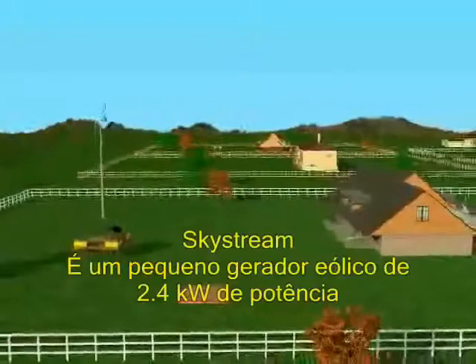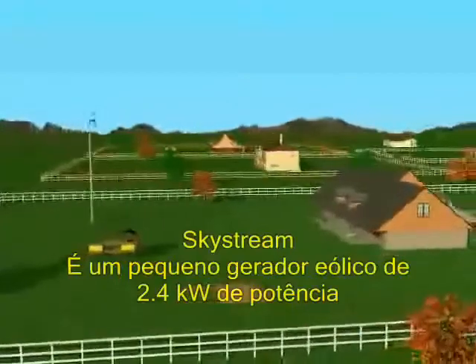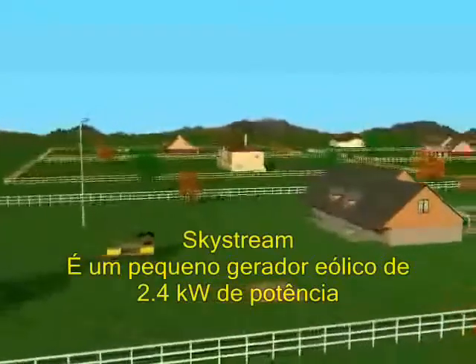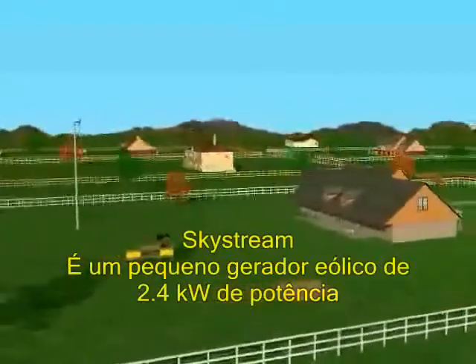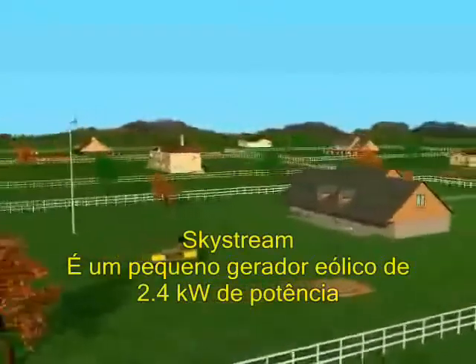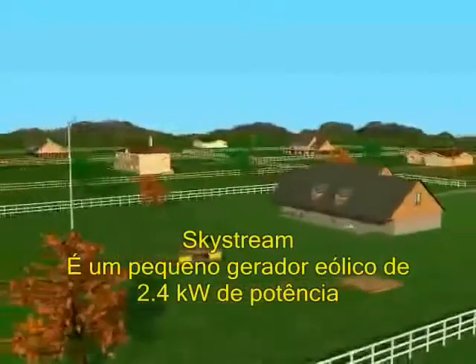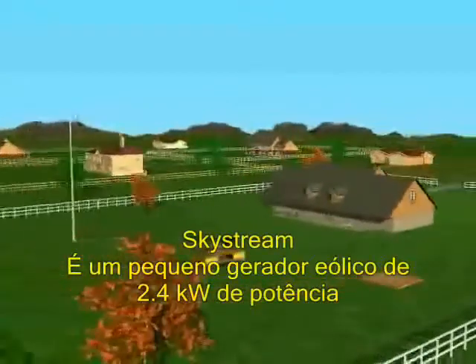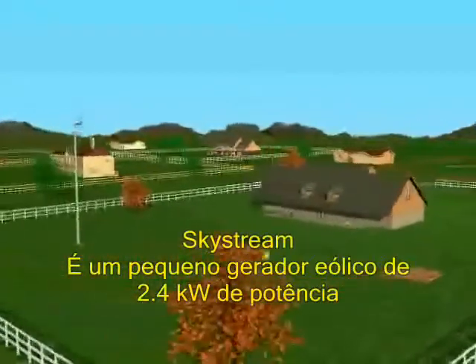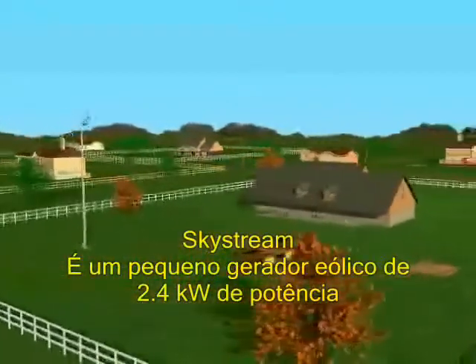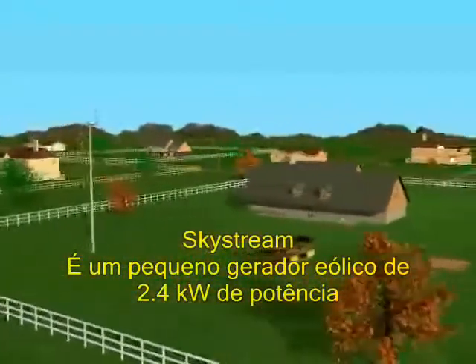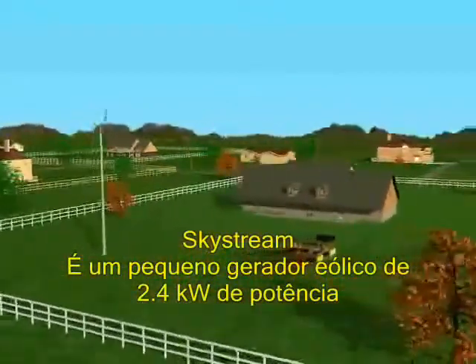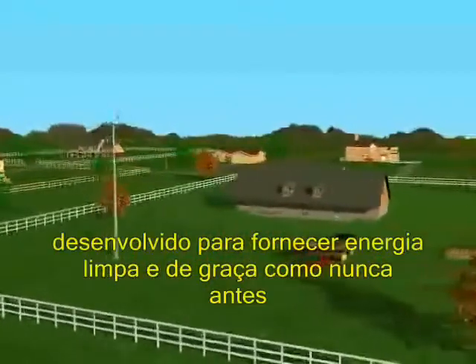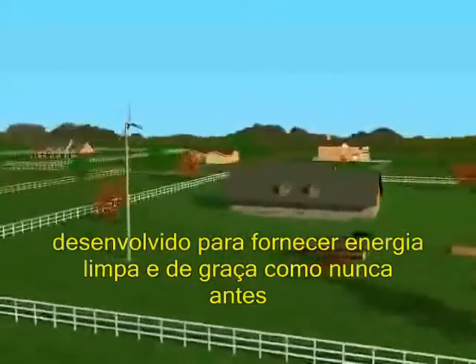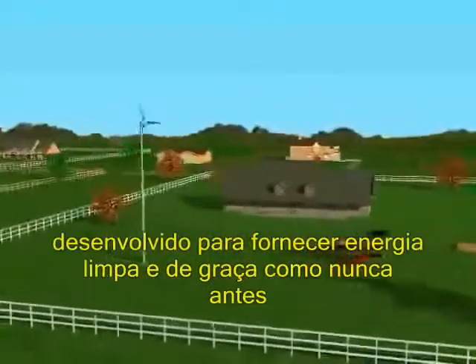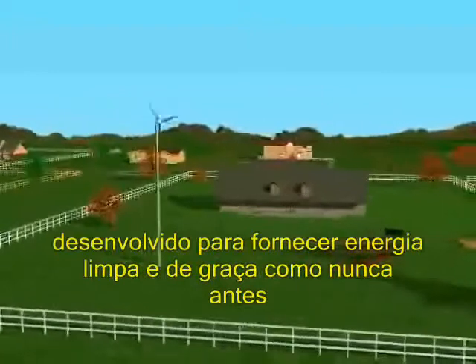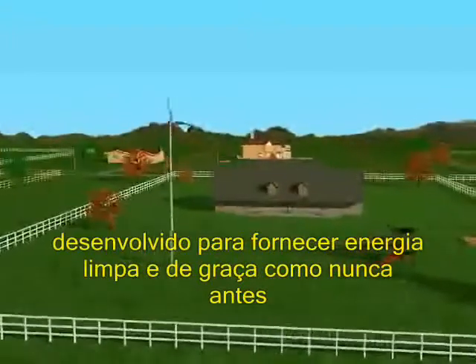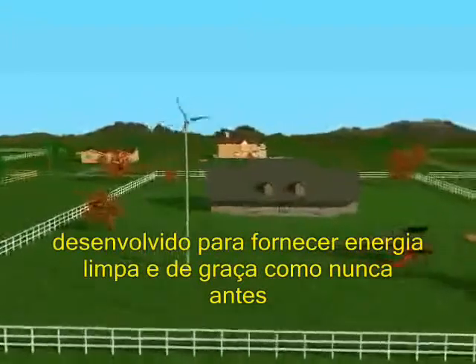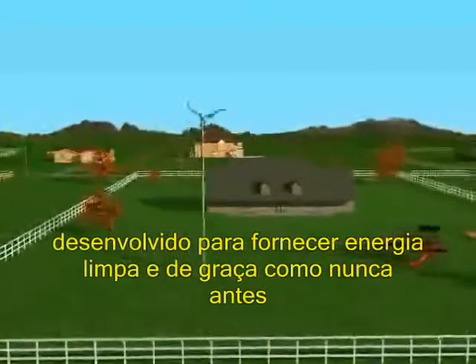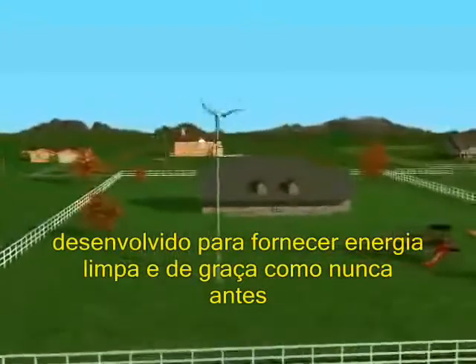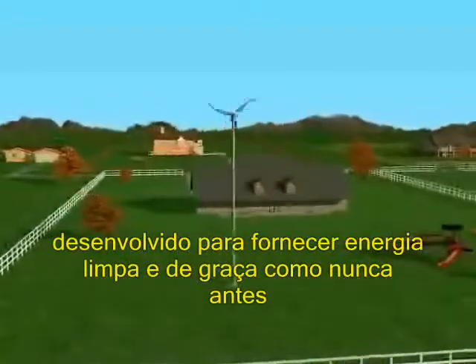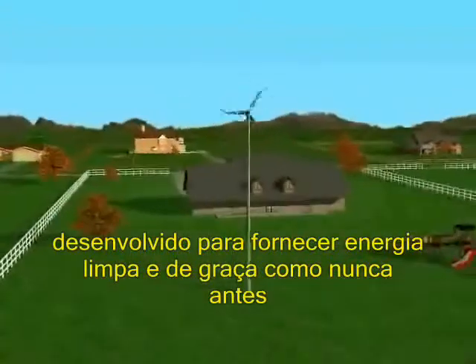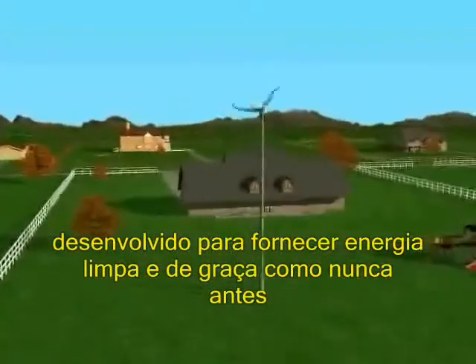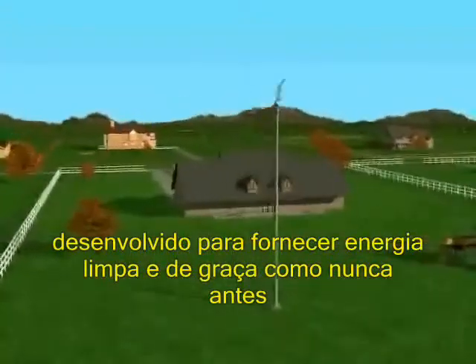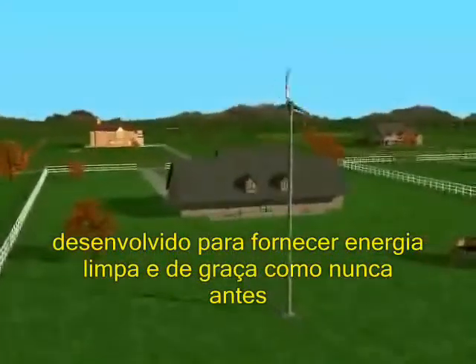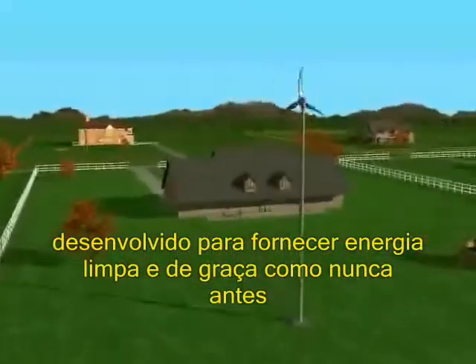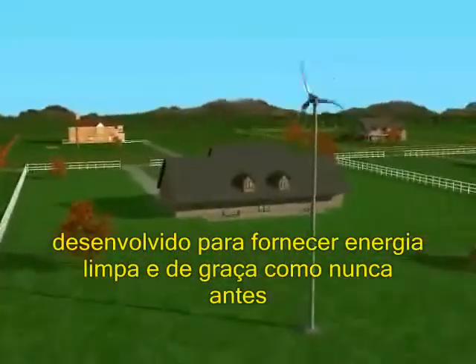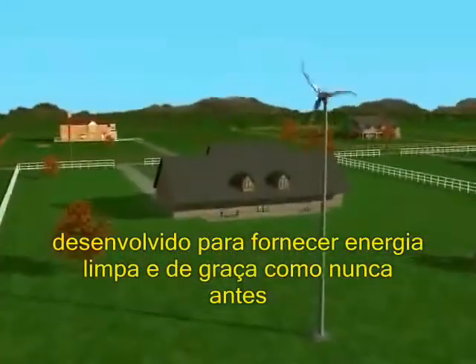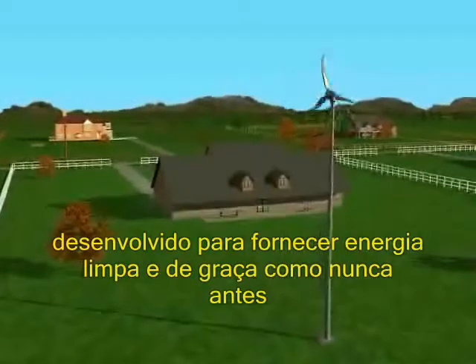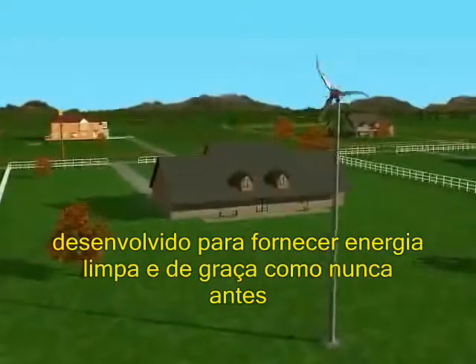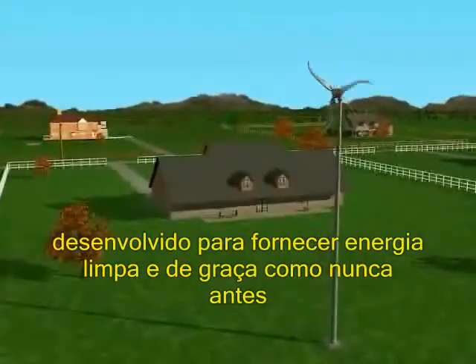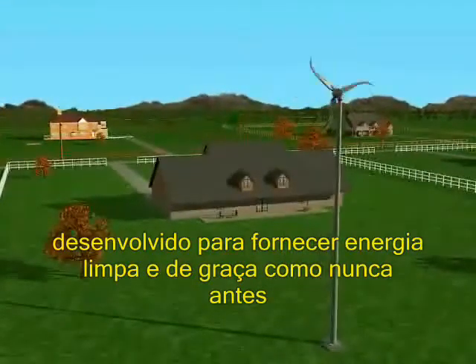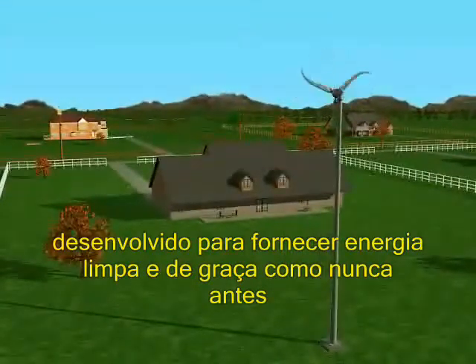Skystream is a 1.8 kilowatt small wind generator engineered for groundbreaking efficiency and performance that converts clean wind energy into inexpensive electricity unlike ever before.